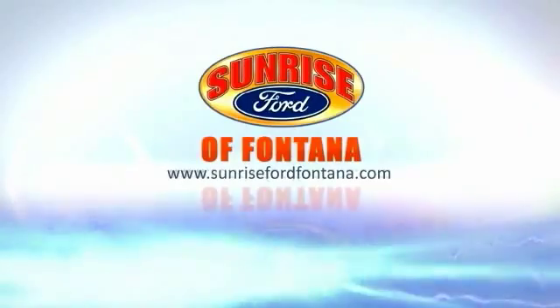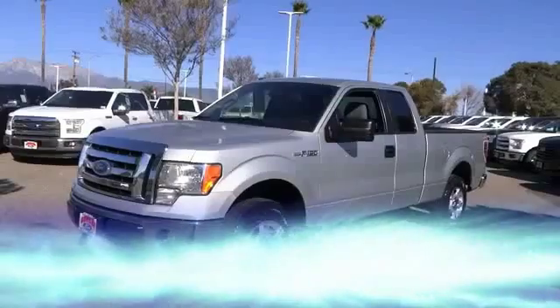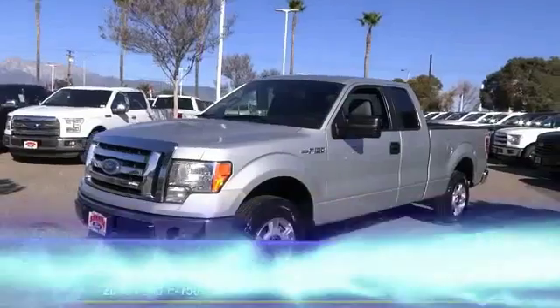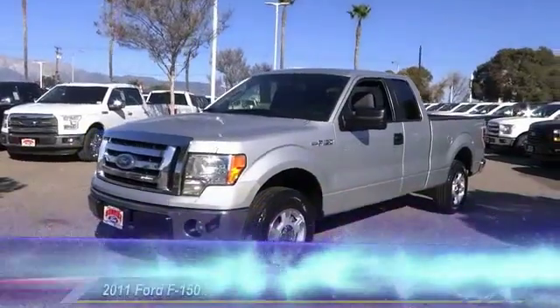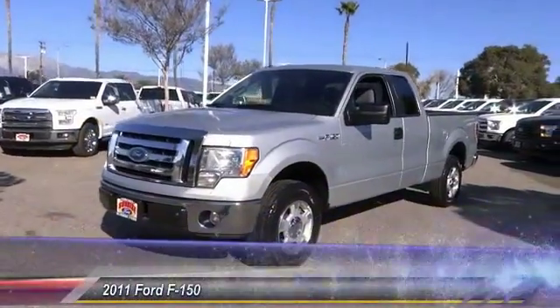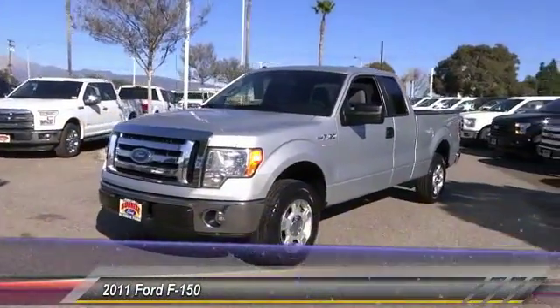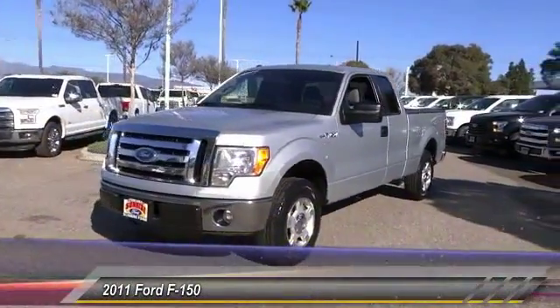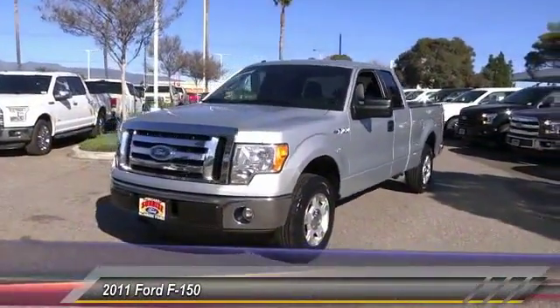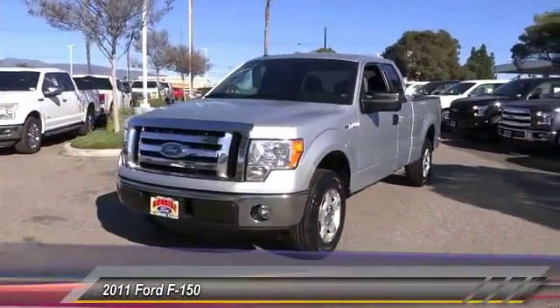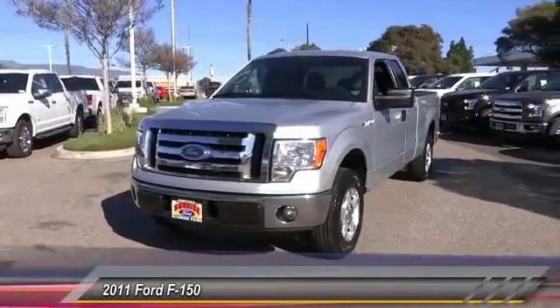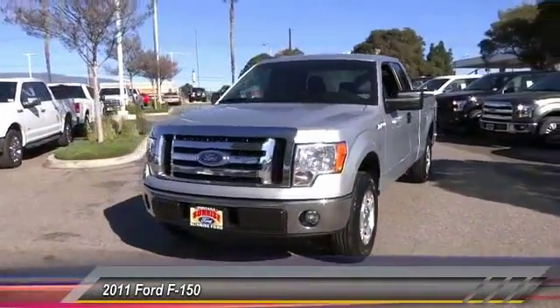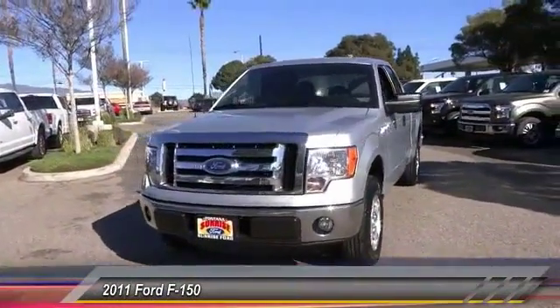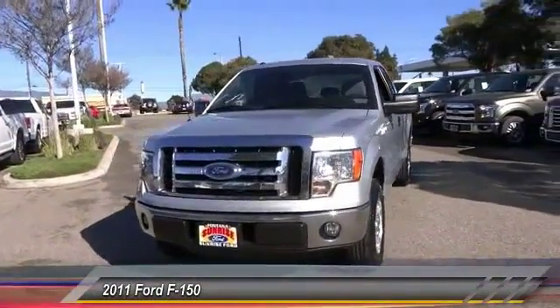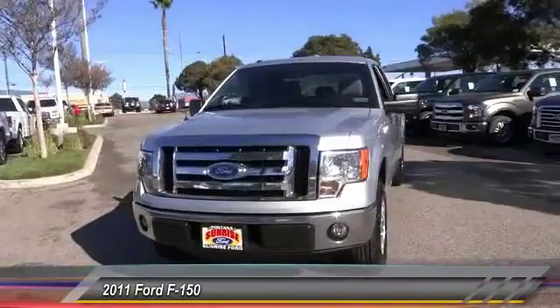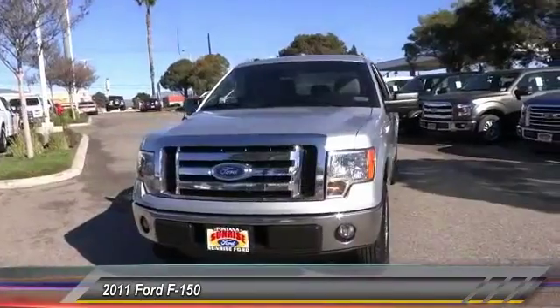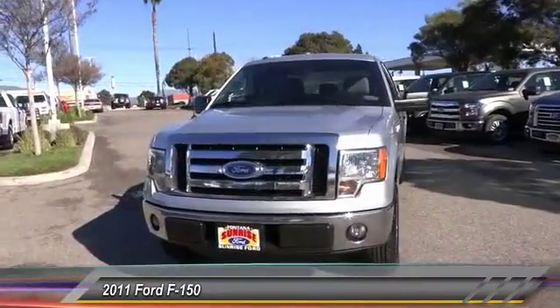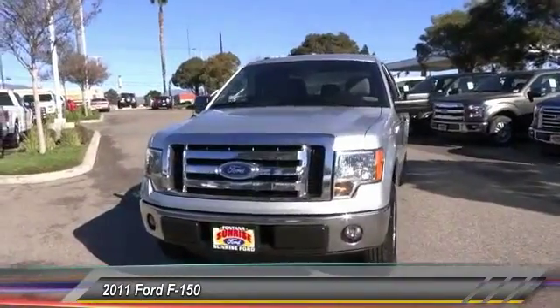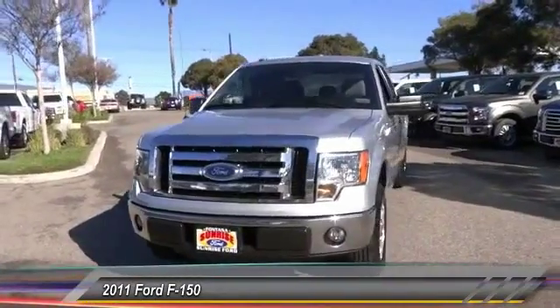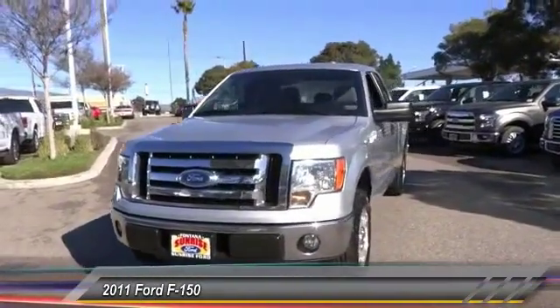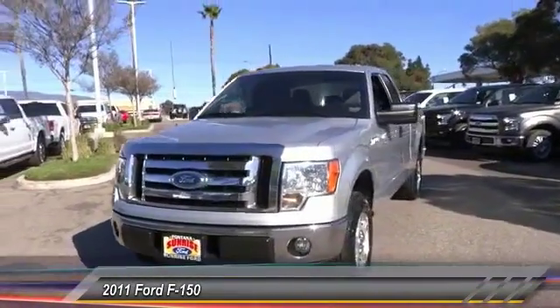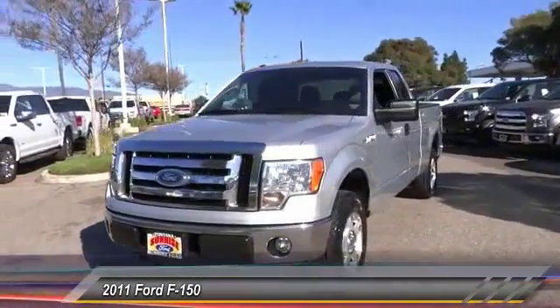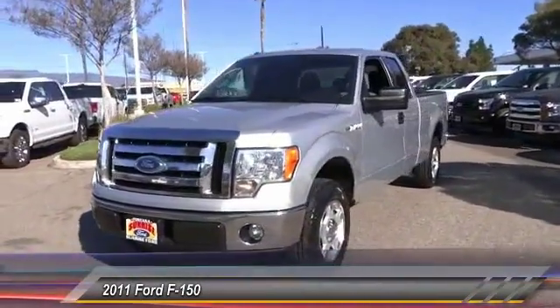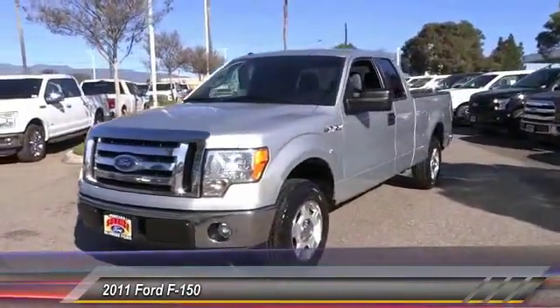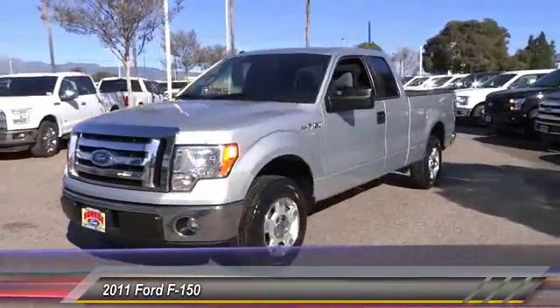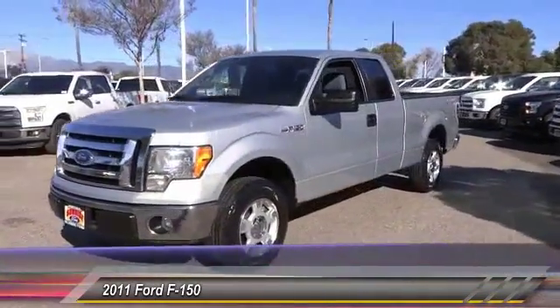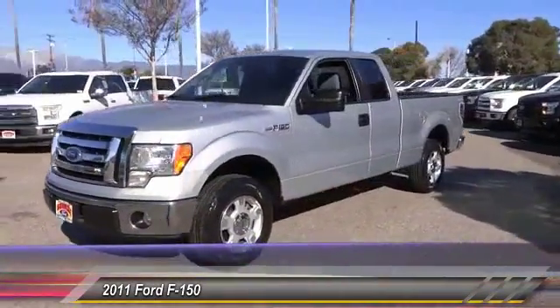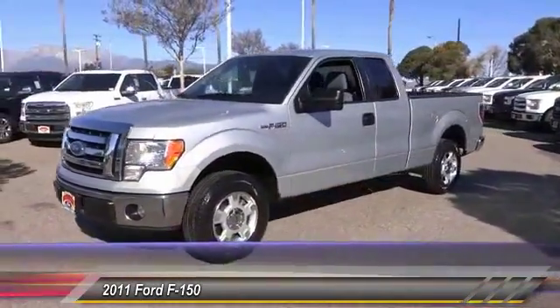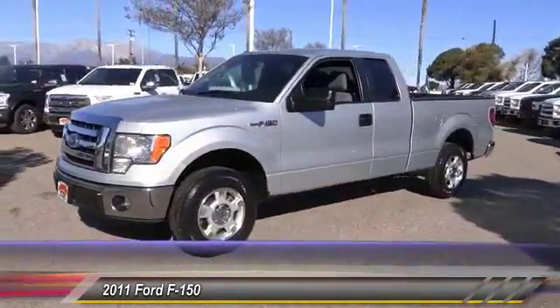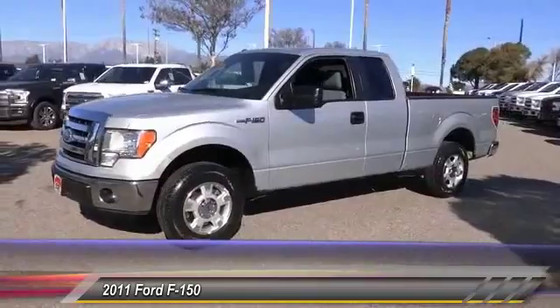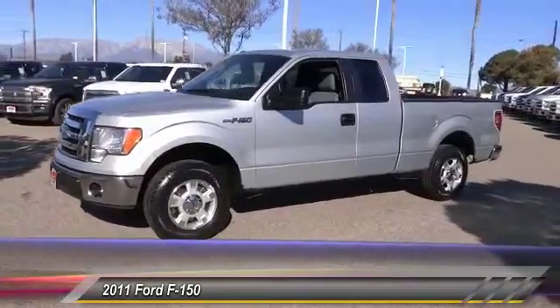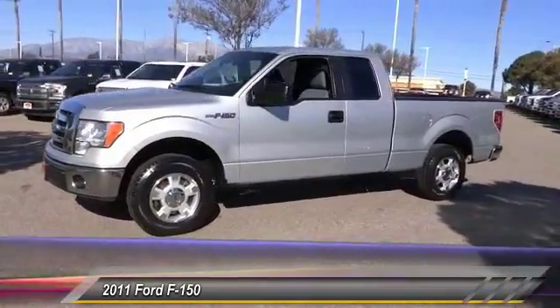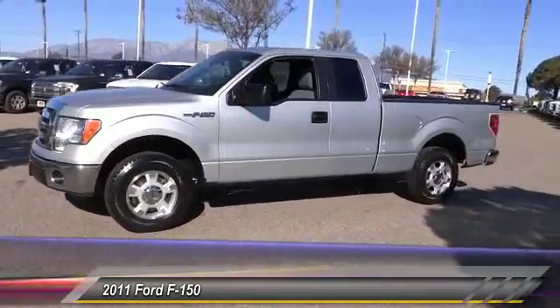The 2011 F-150. A Ford F-150 knows how to handle any situation. It's built to follow orders, no whining, and is priced below $20,000.